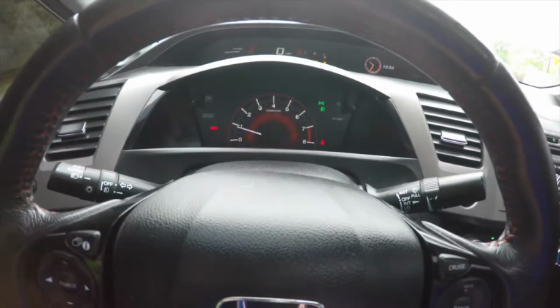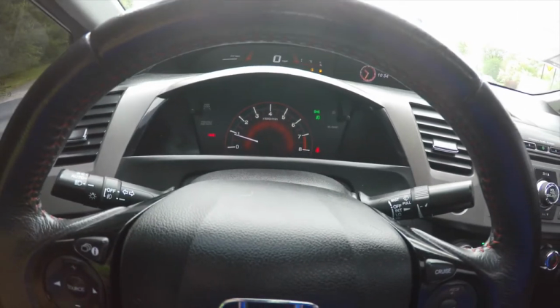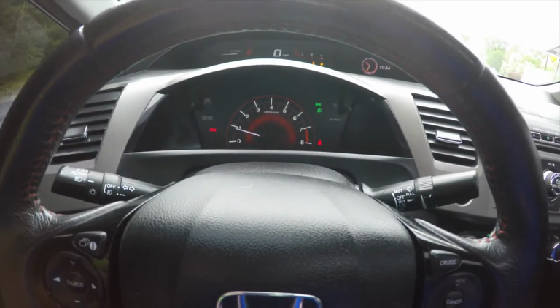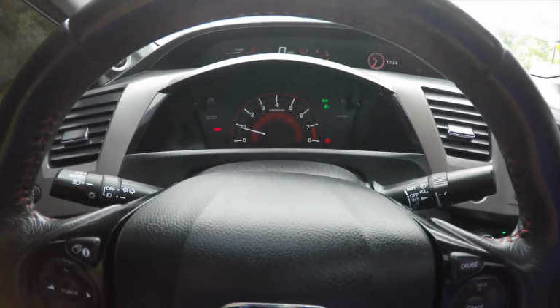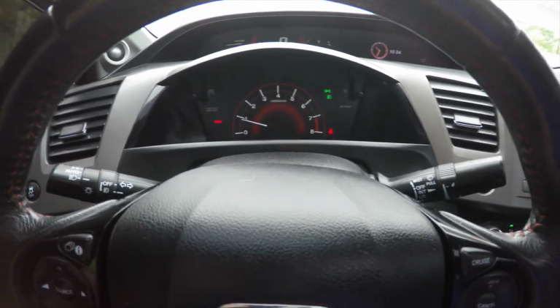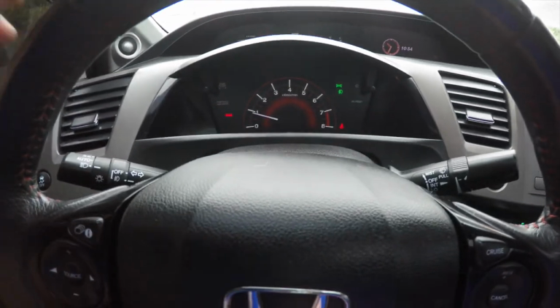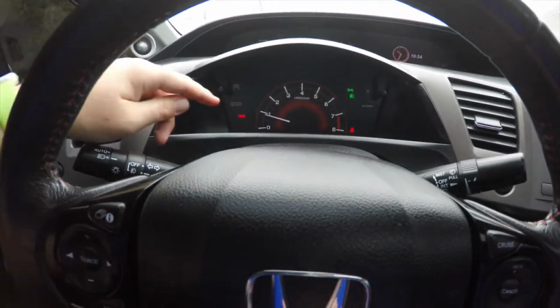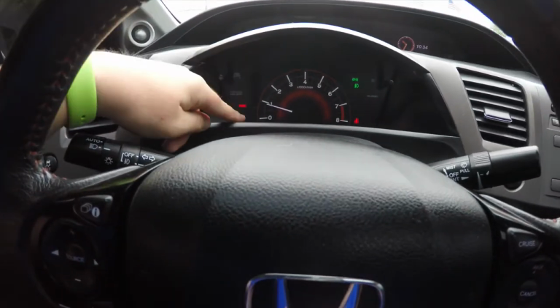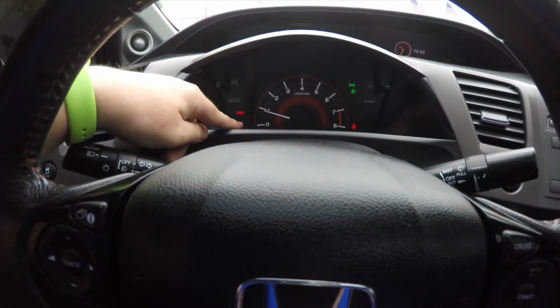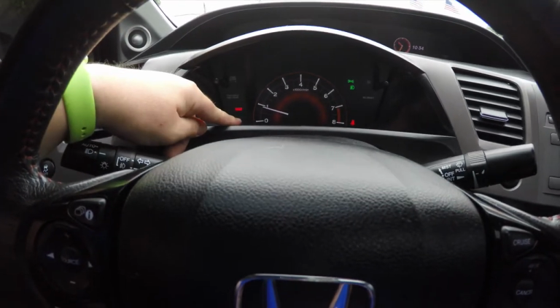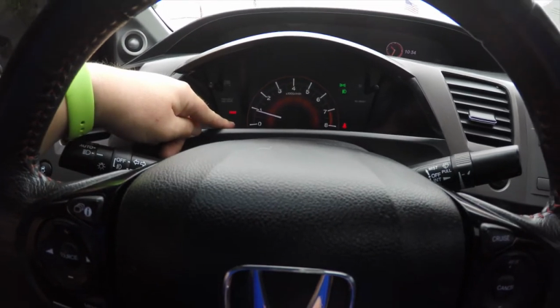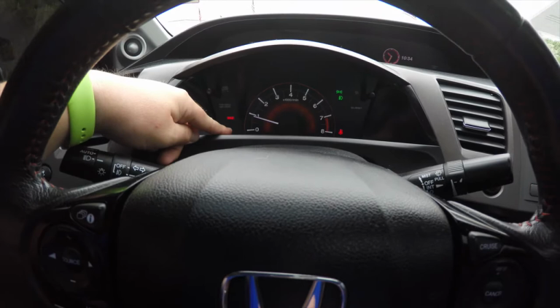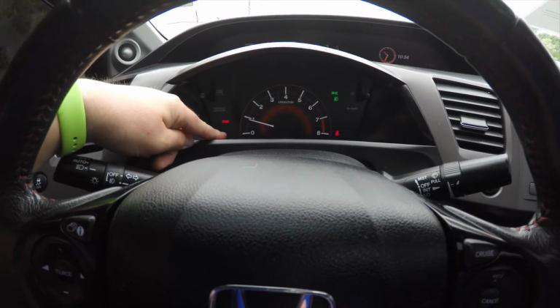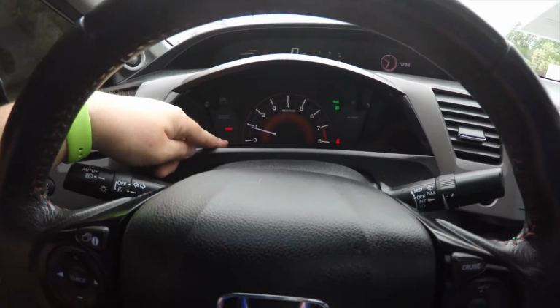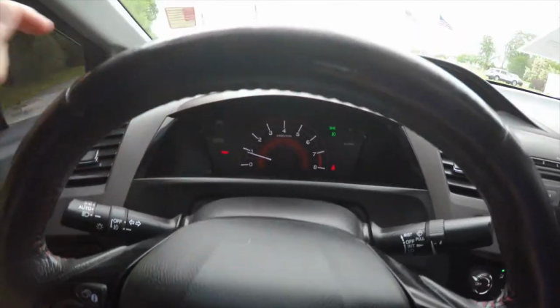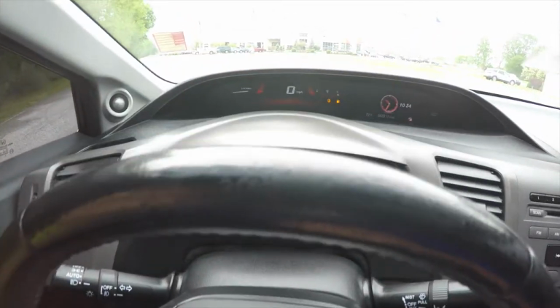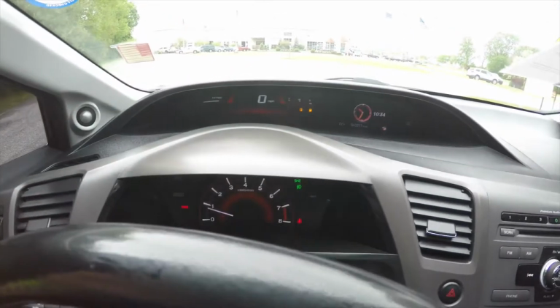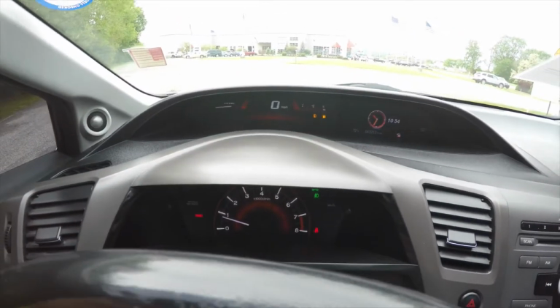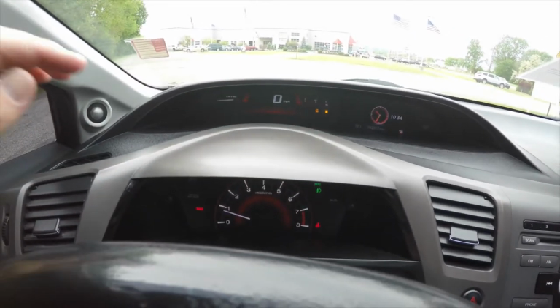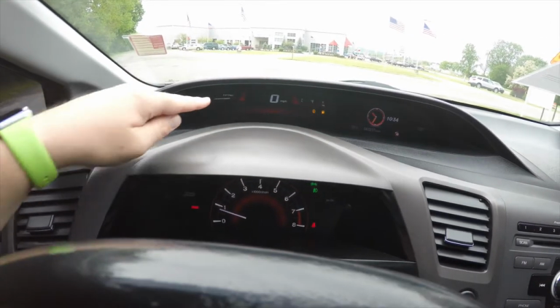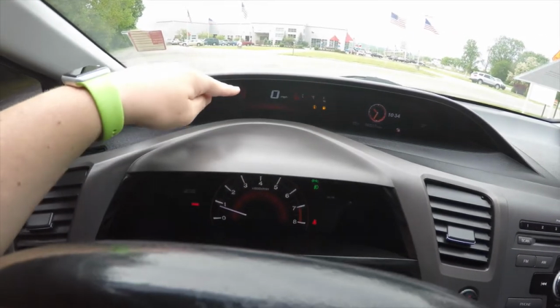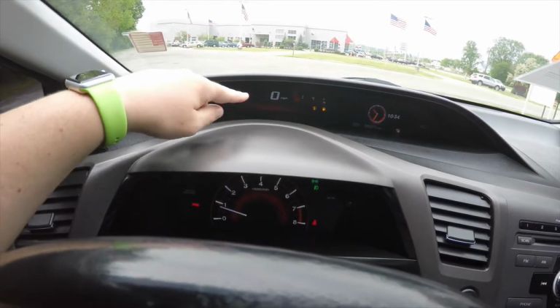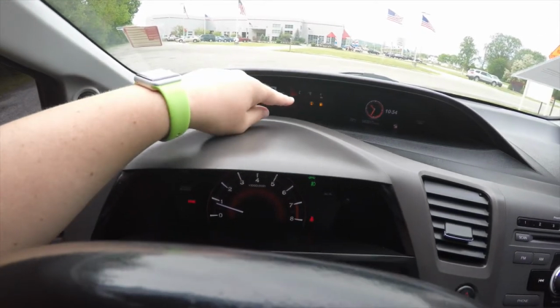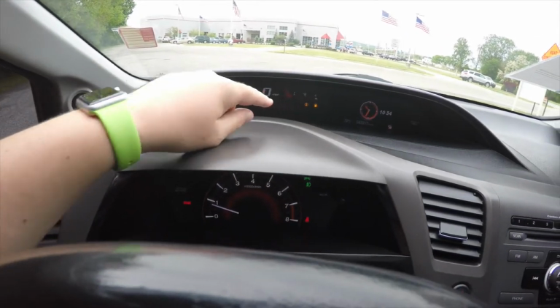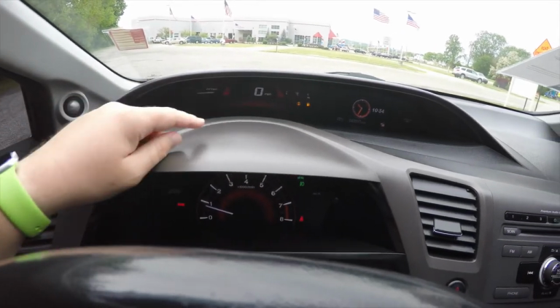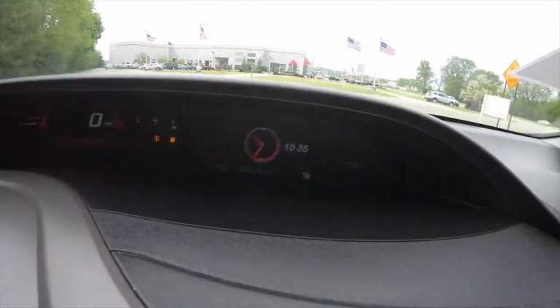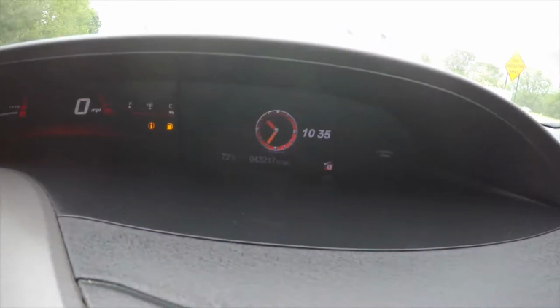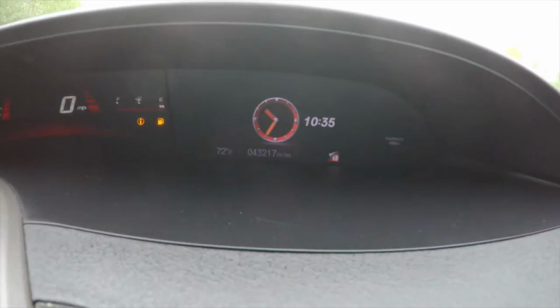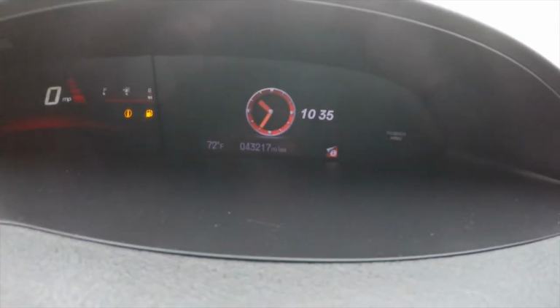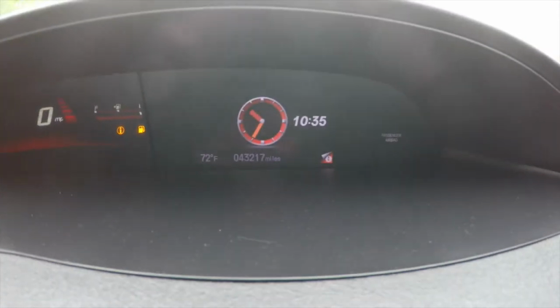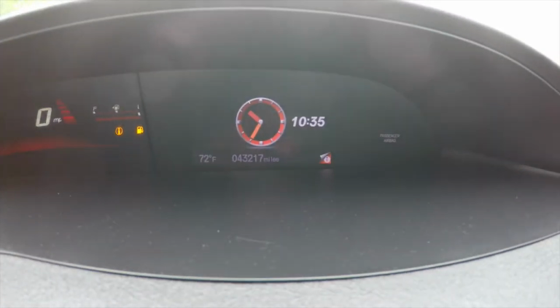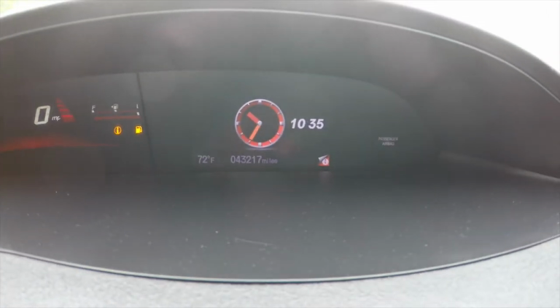It does have a dual binnacle design with your rev counter in the lower portion. At the top portion you have your speedometer and your fuel gauge, and in this area here you do have your trip computer.